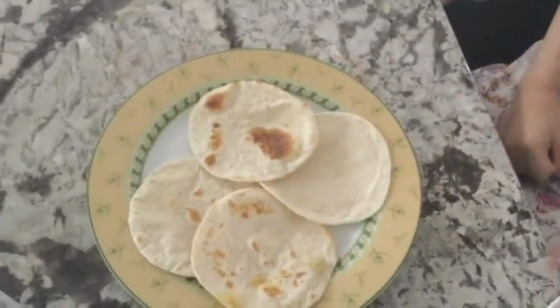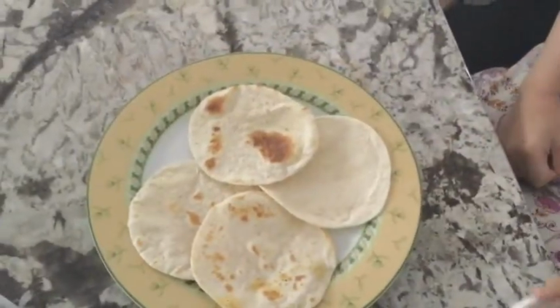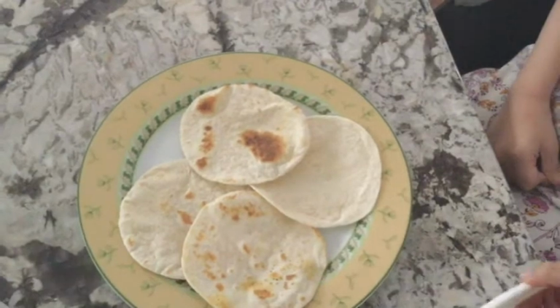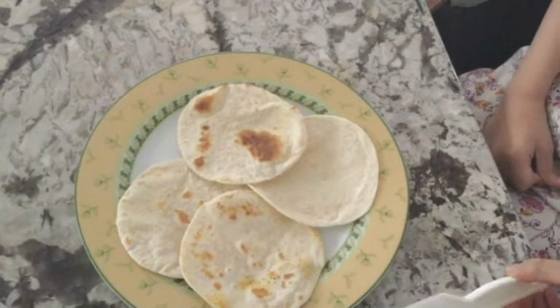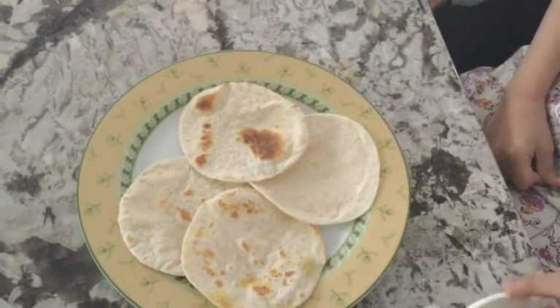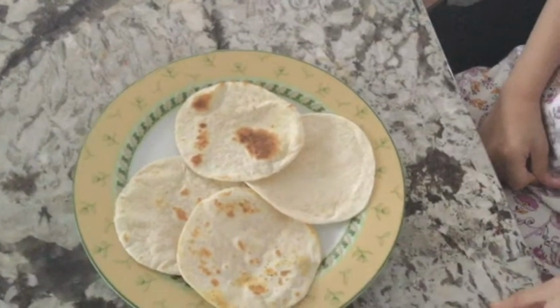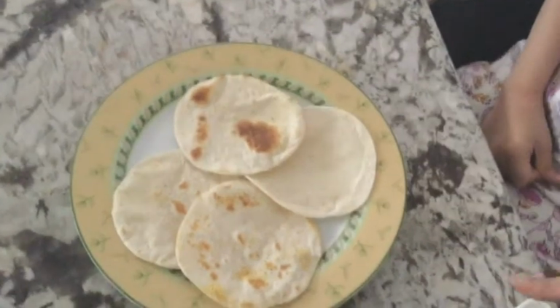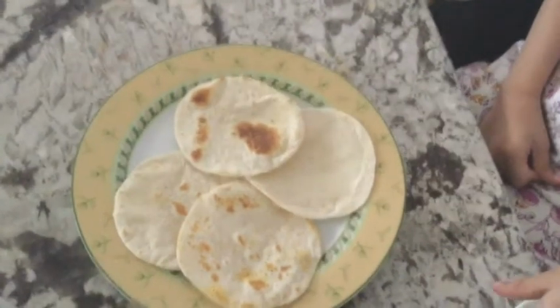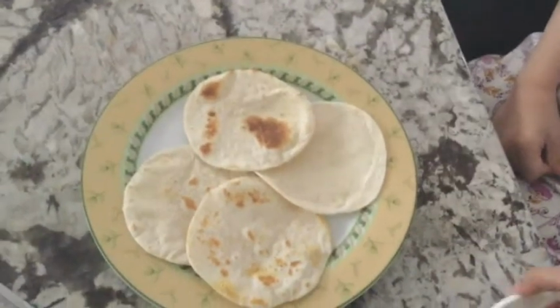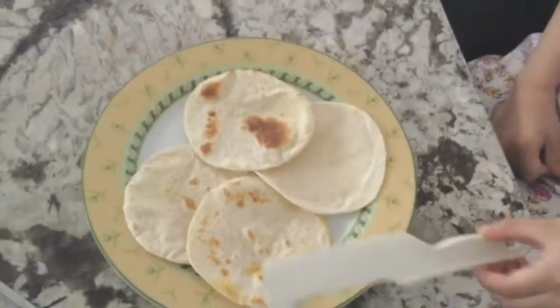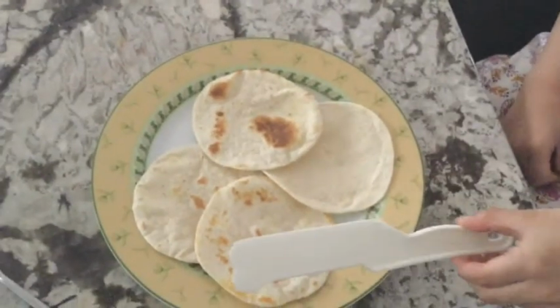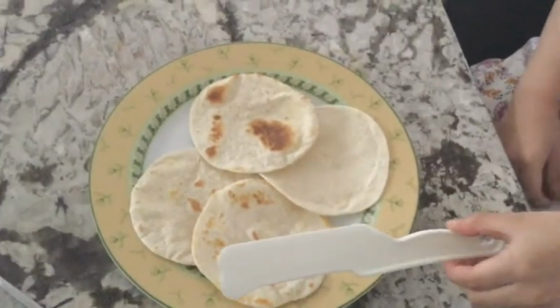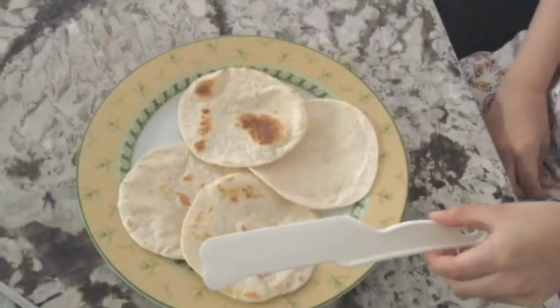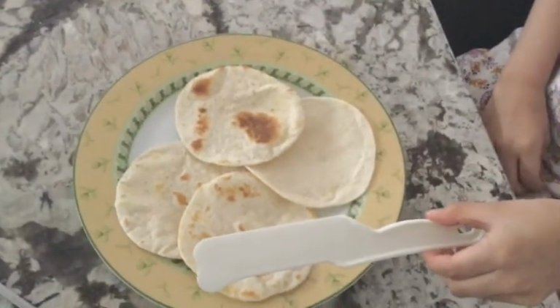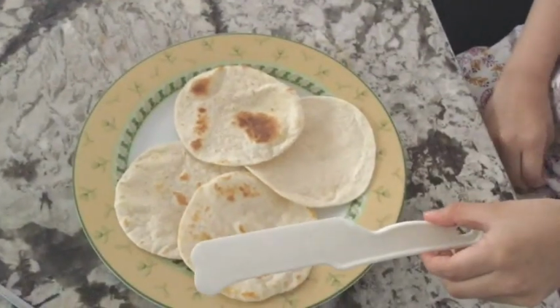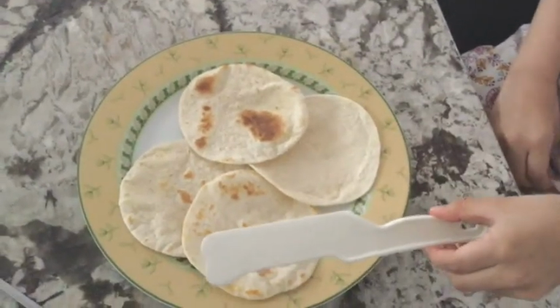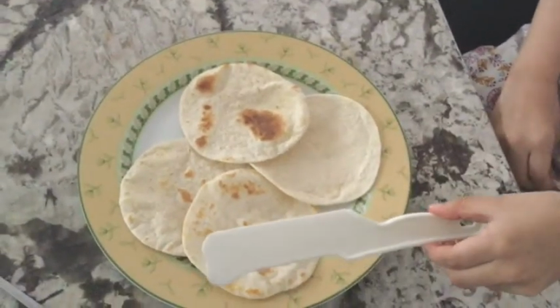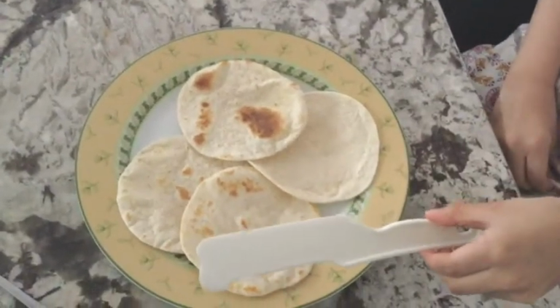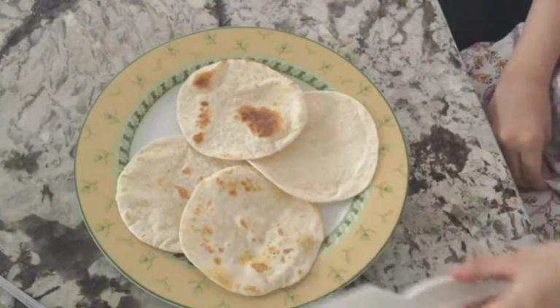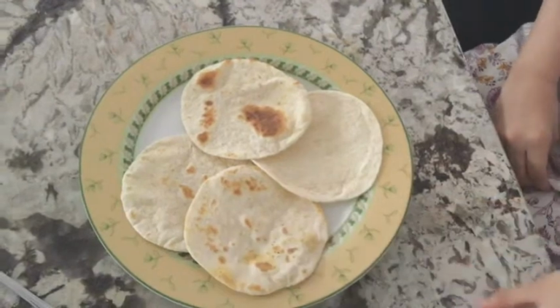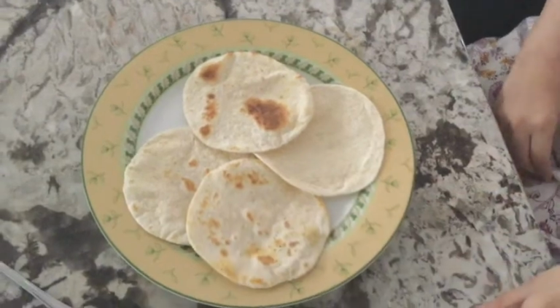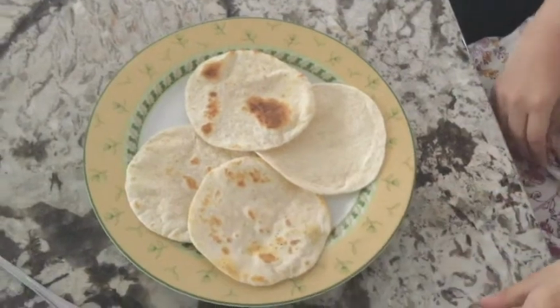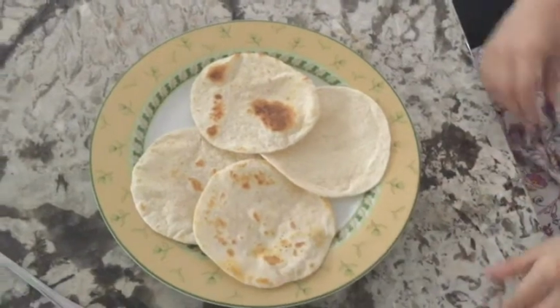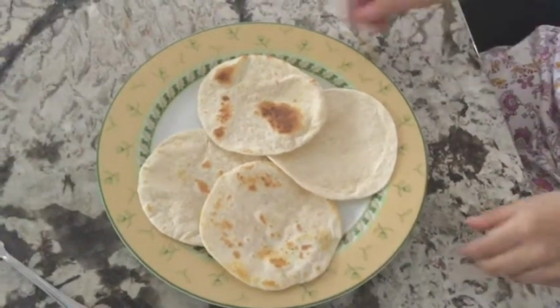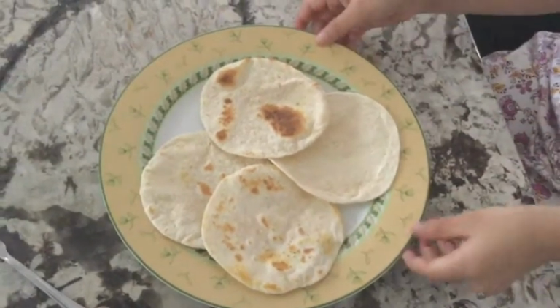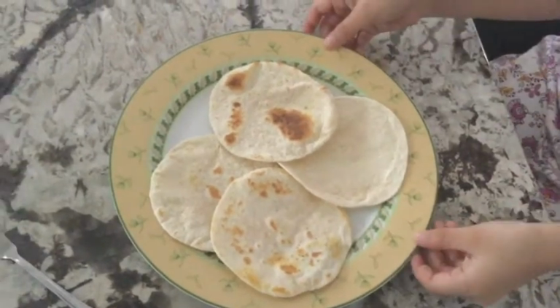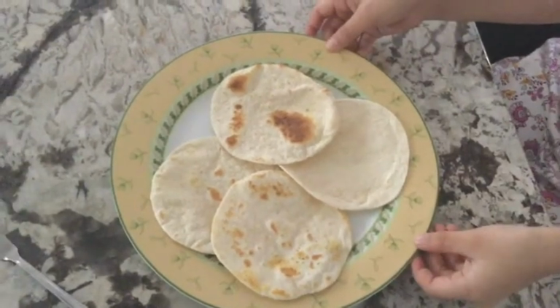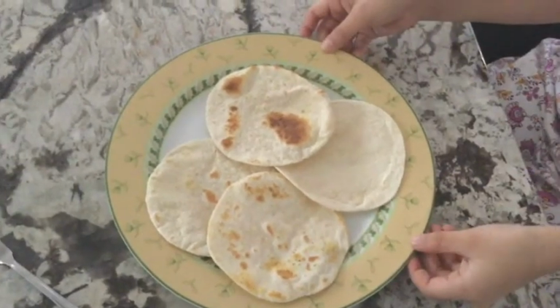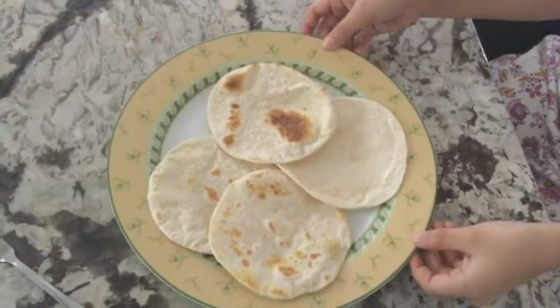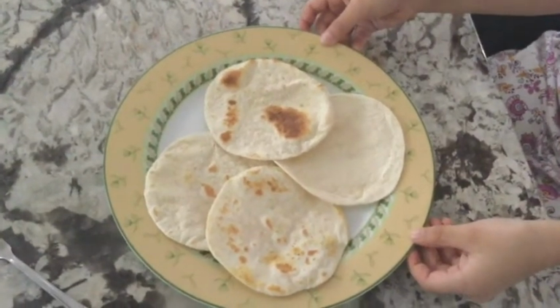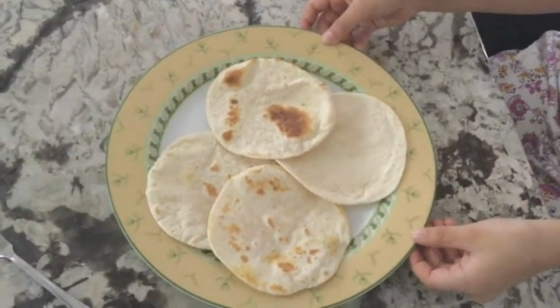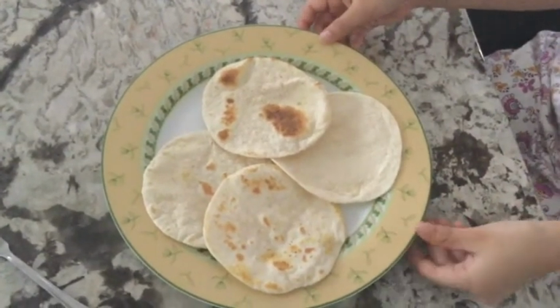Let's get started. First, you're going to toast your tortillas. I have already toasted mine. You can toast them in the toaster, in the microwave, or on a gas.